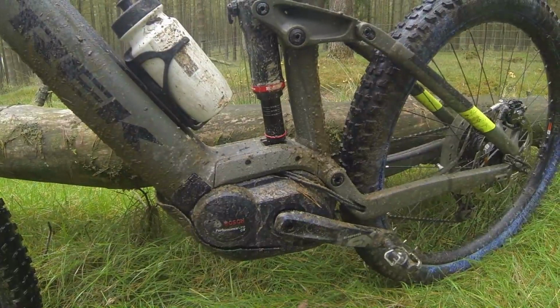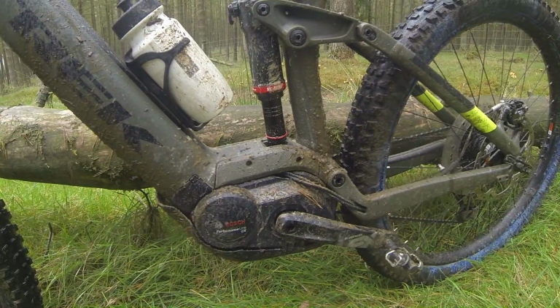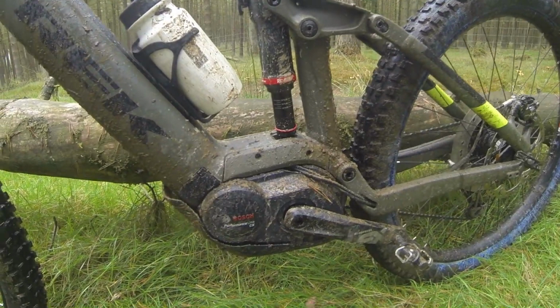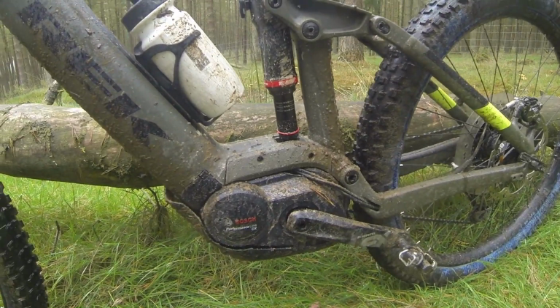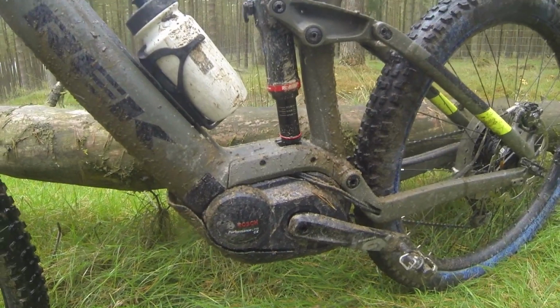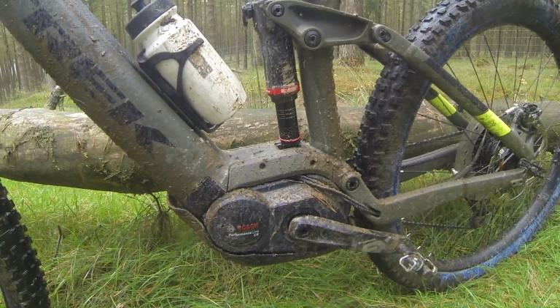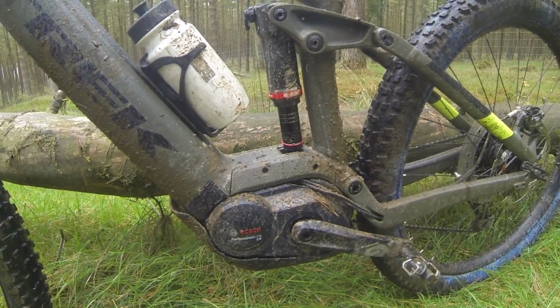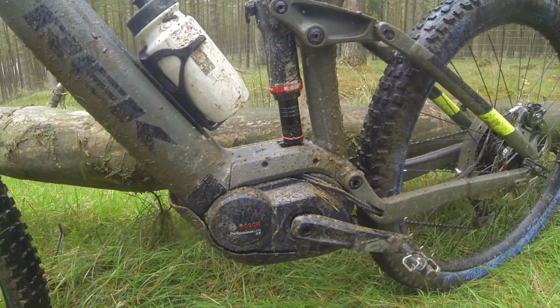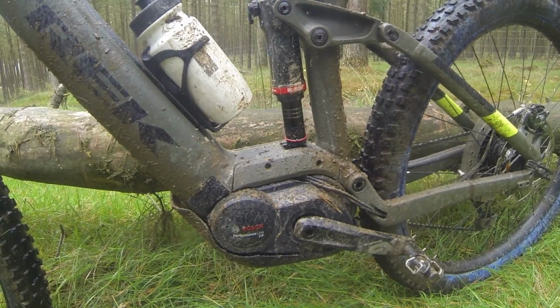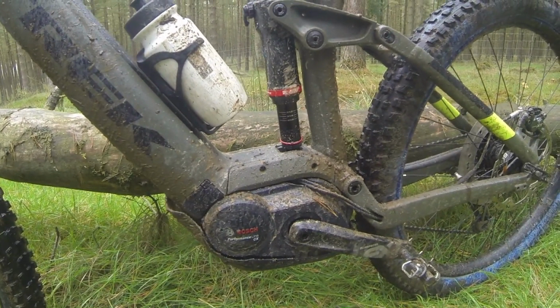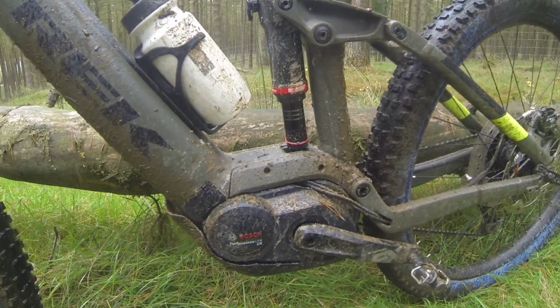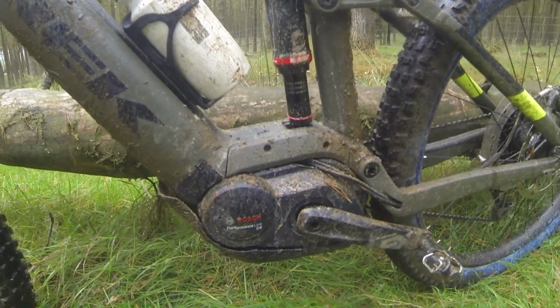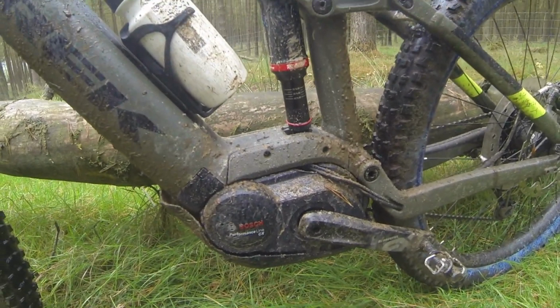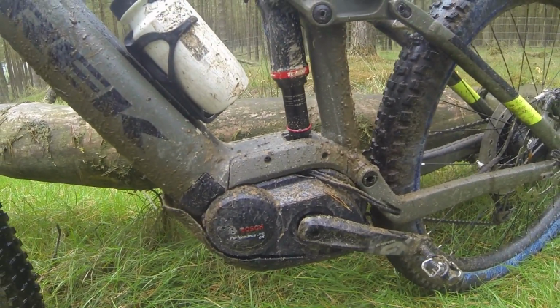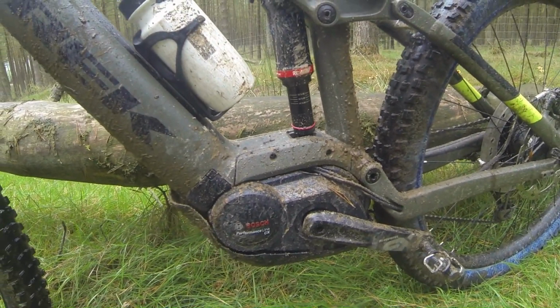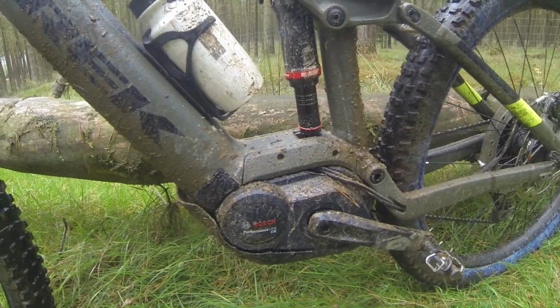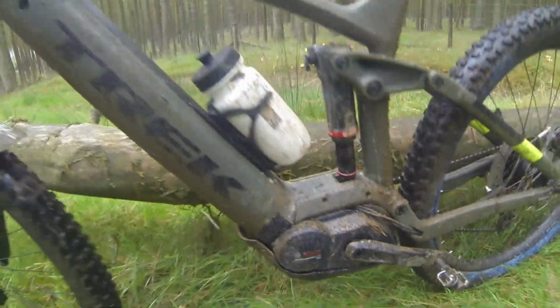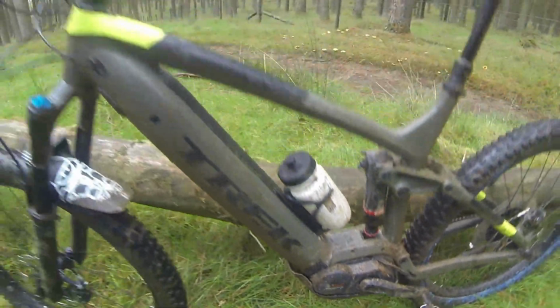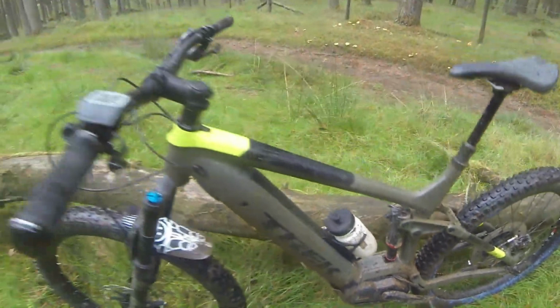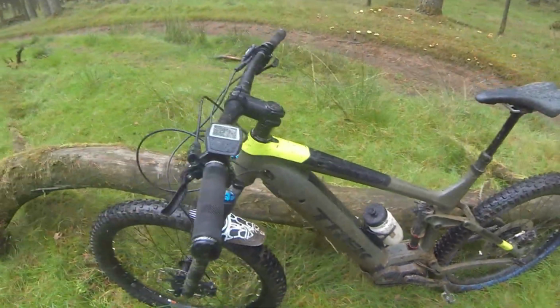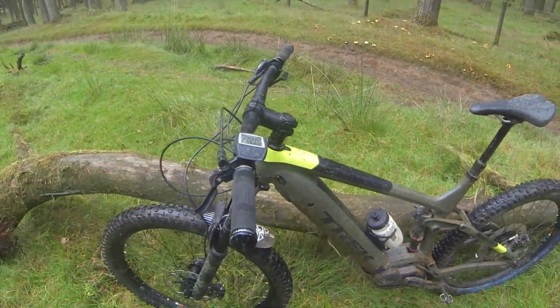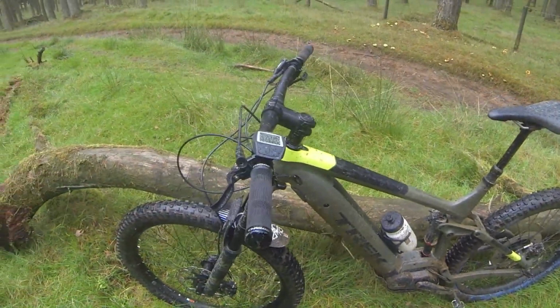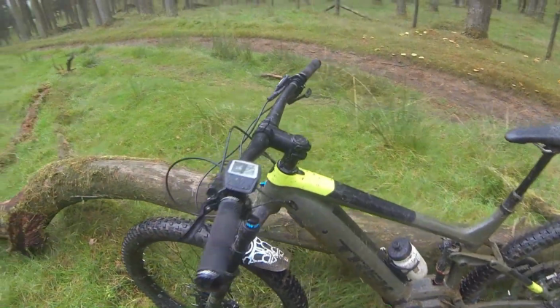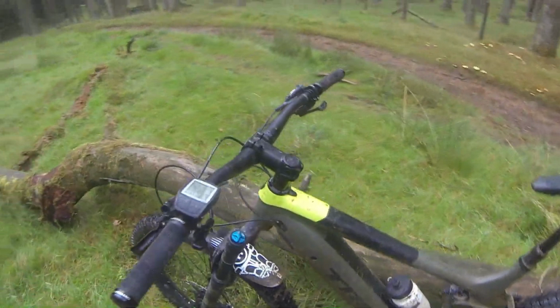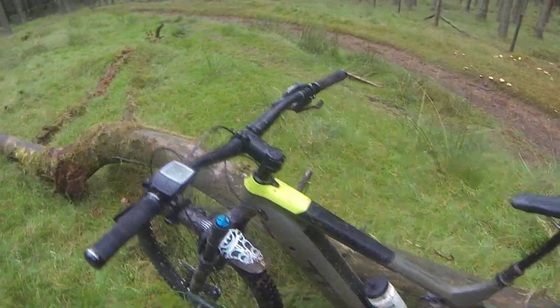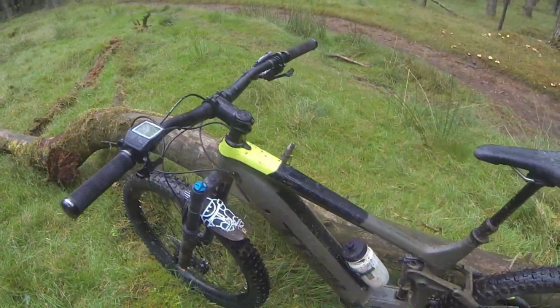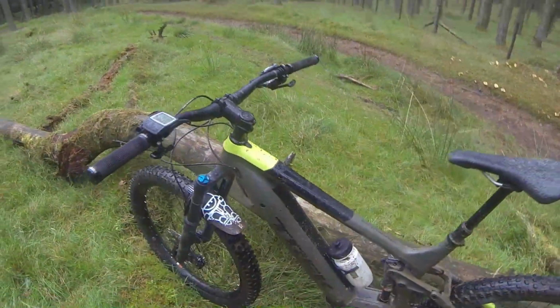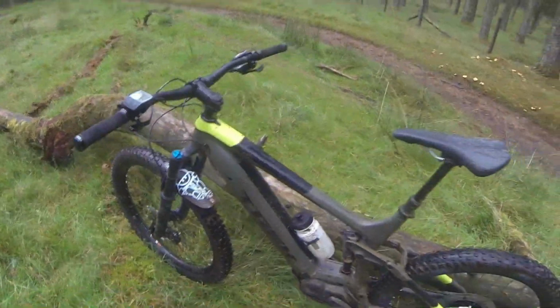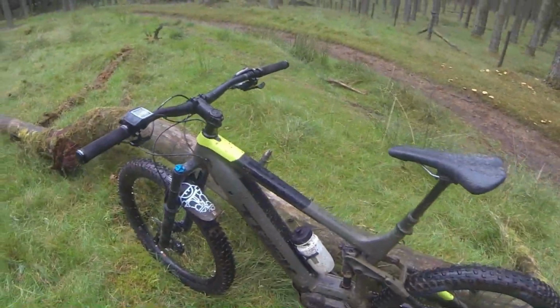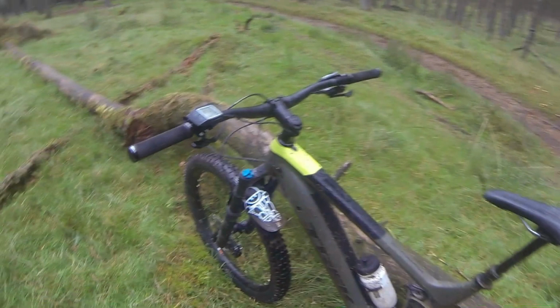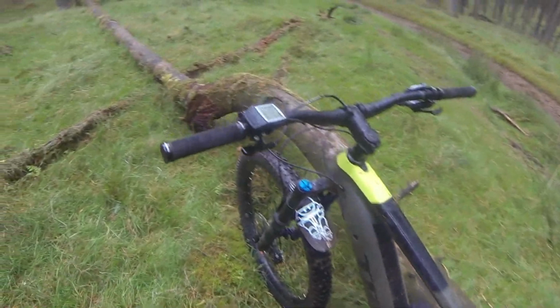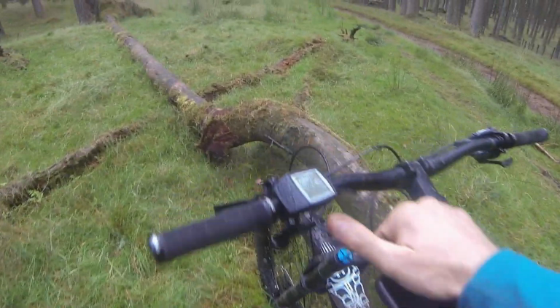The motor on this is the Bosch Performance CX model — it's 500 watts and it really does have quite a kick to it, especially when you put it in turbo mode, although I've not been putting it in turbo mode much.